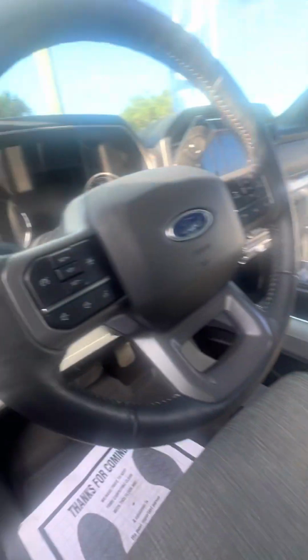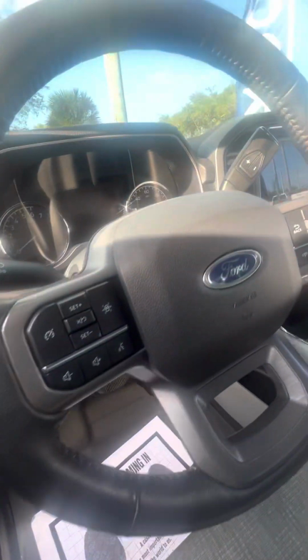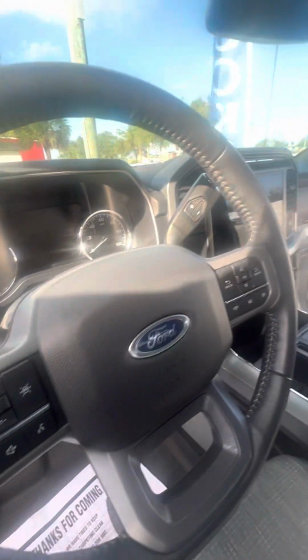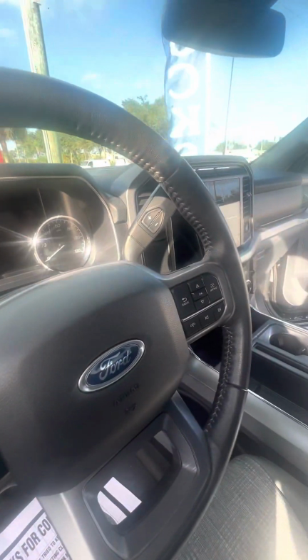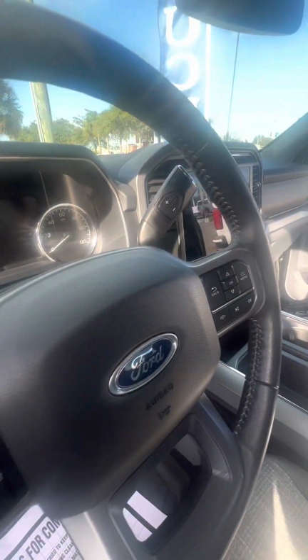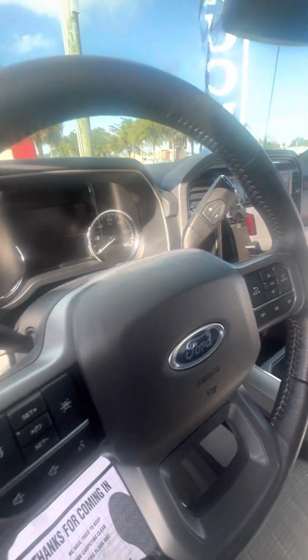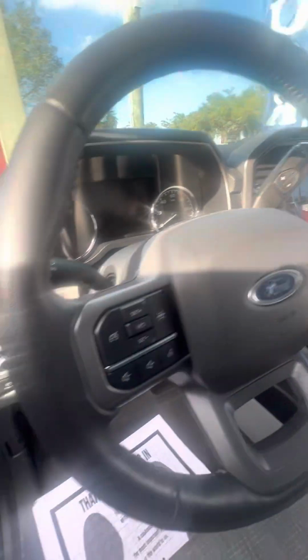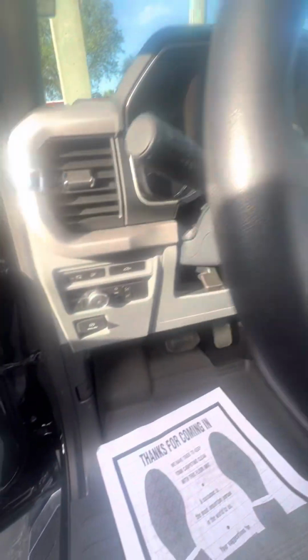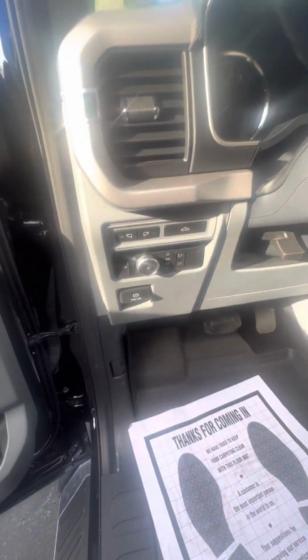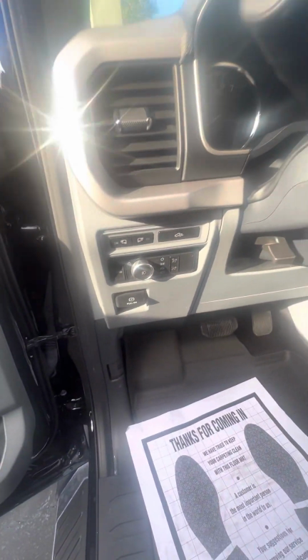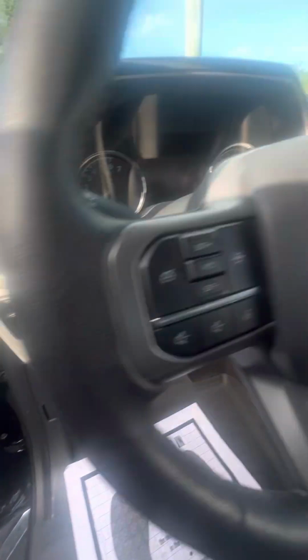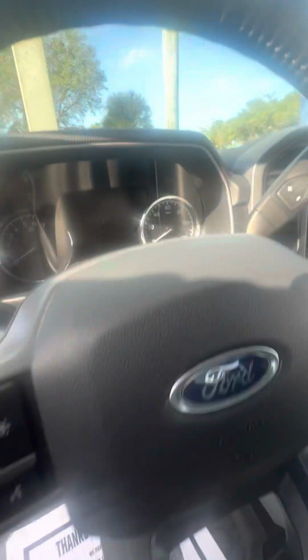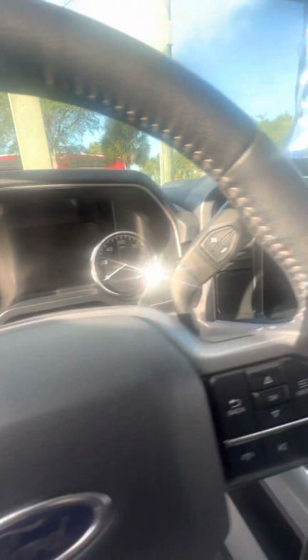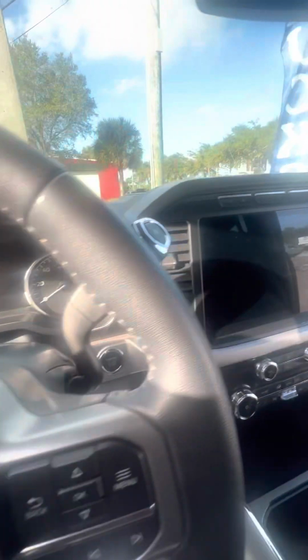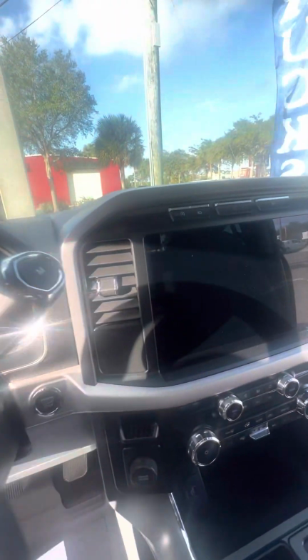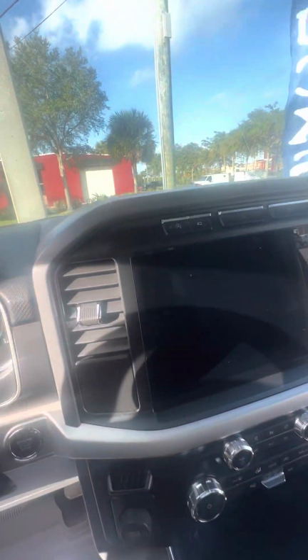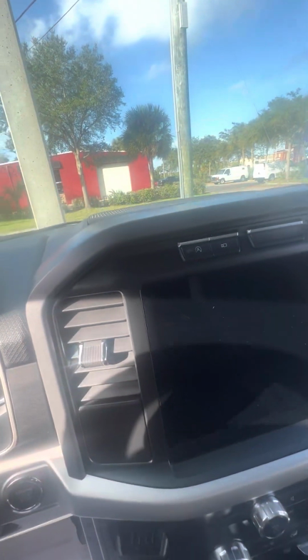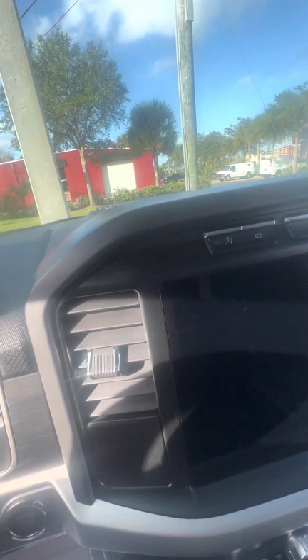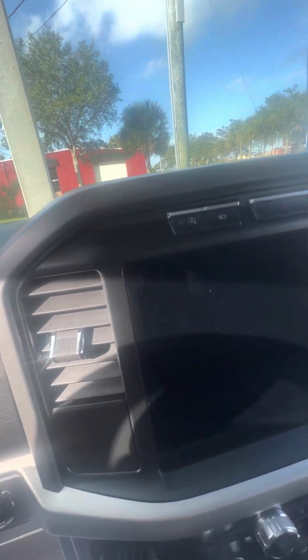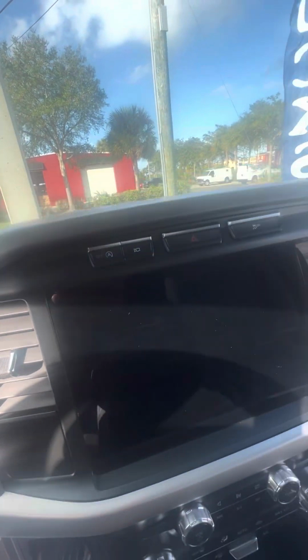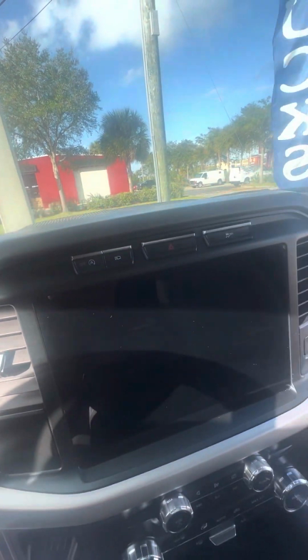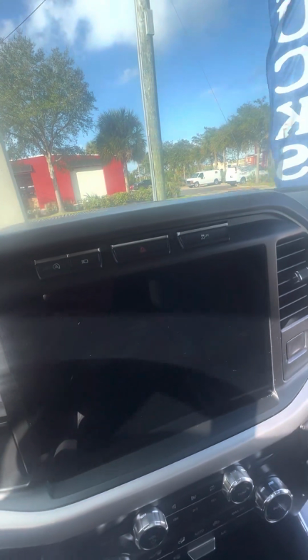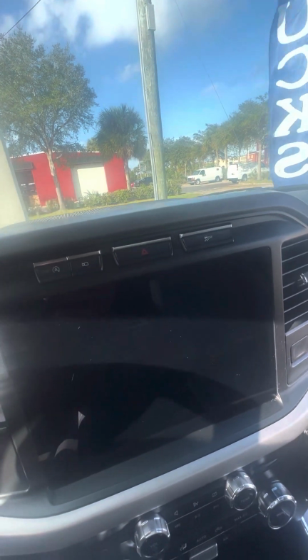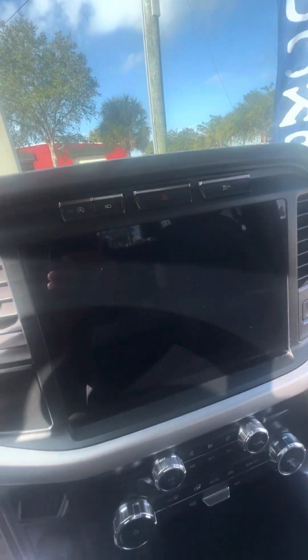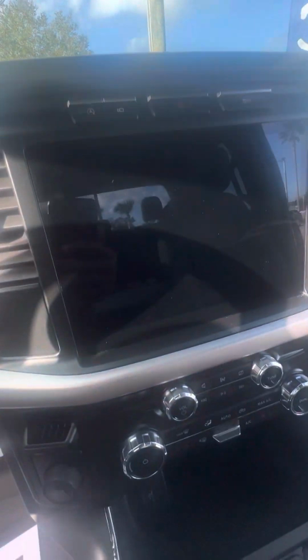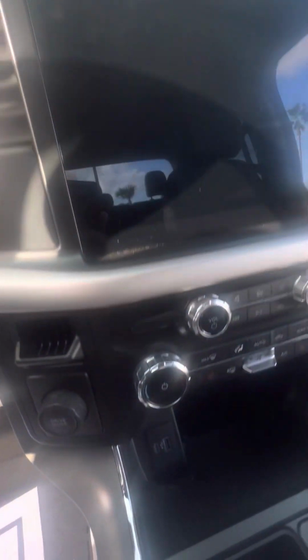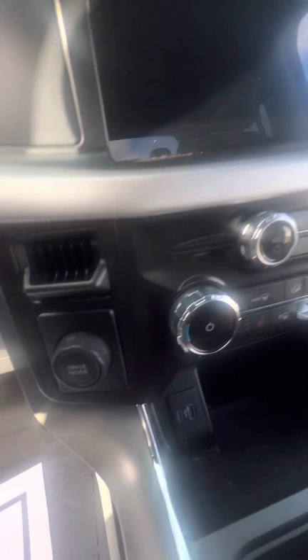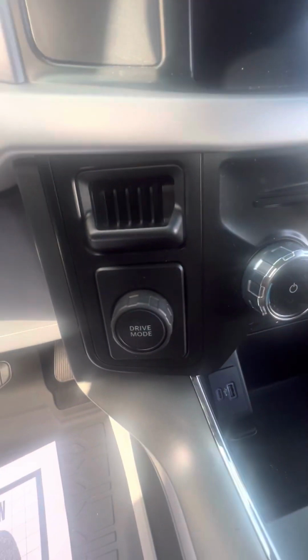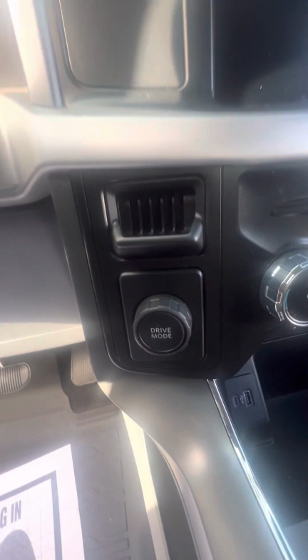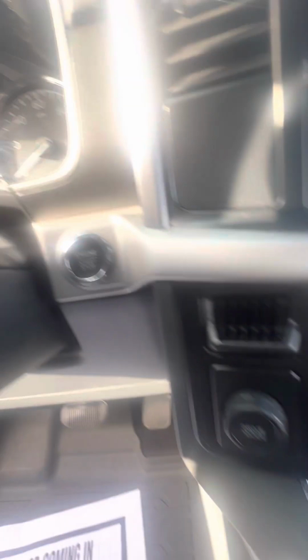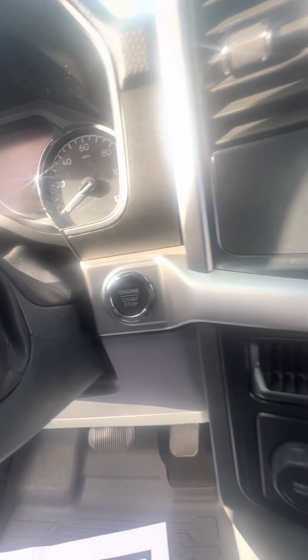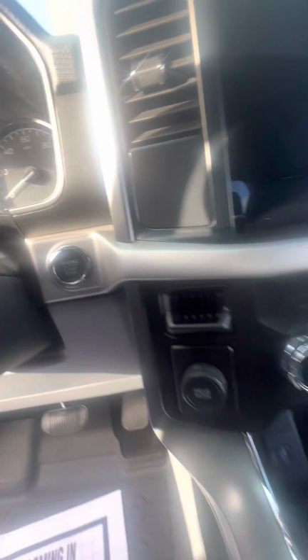Controls on the steering wheel. Automatic start and stop. Traction control. Different driving modes. Push to start.